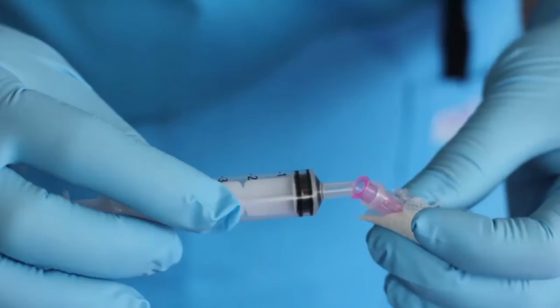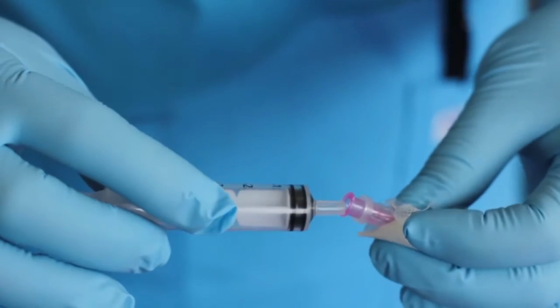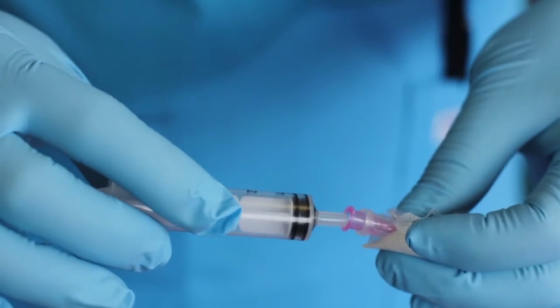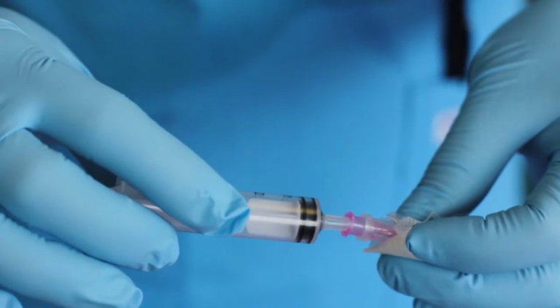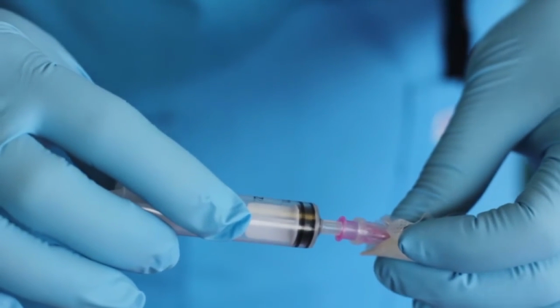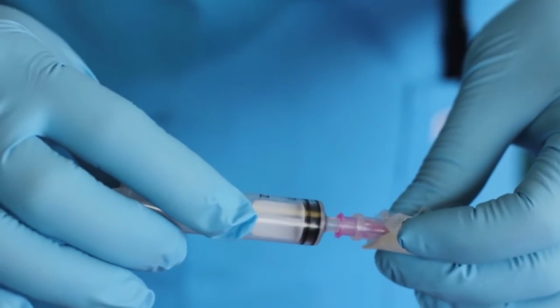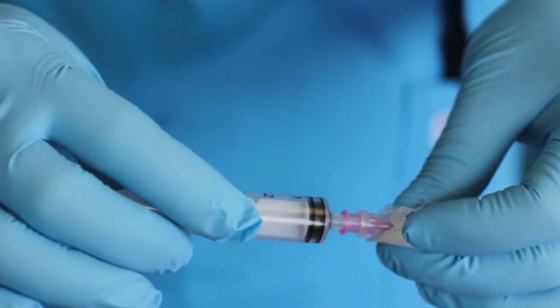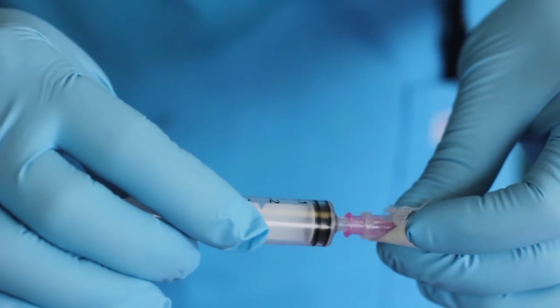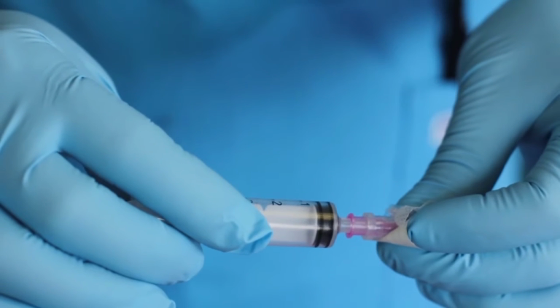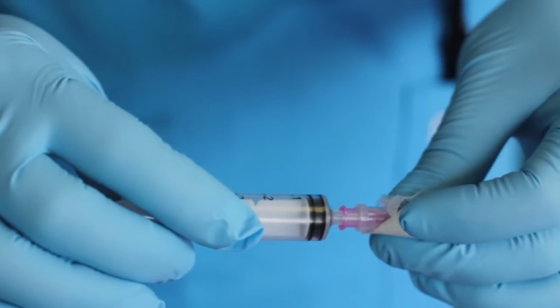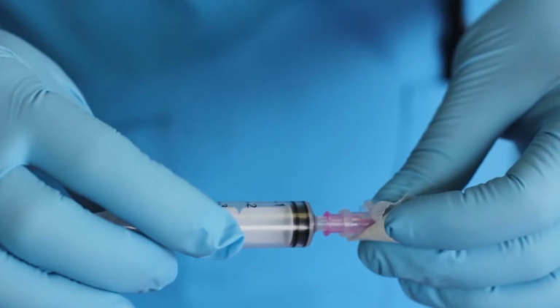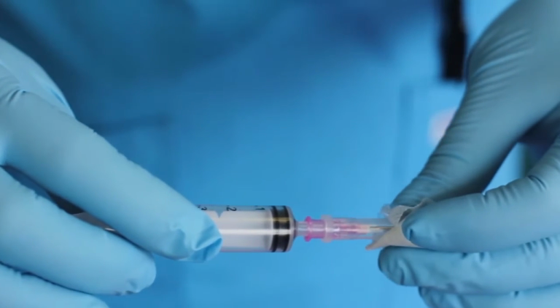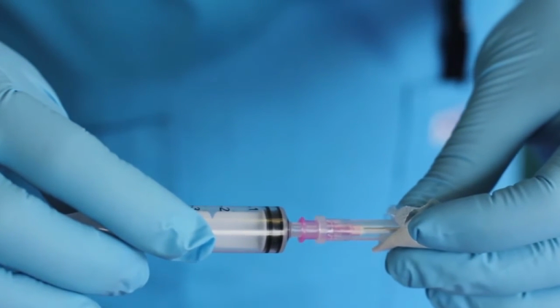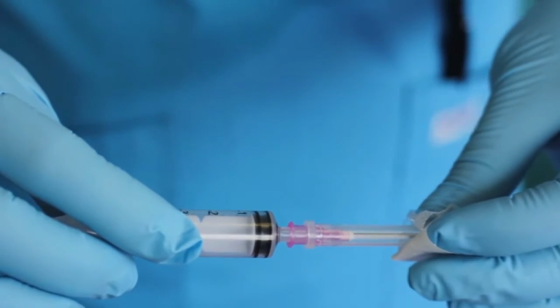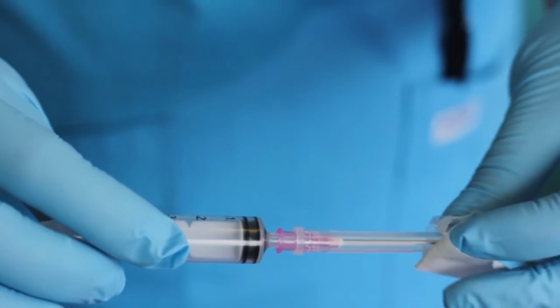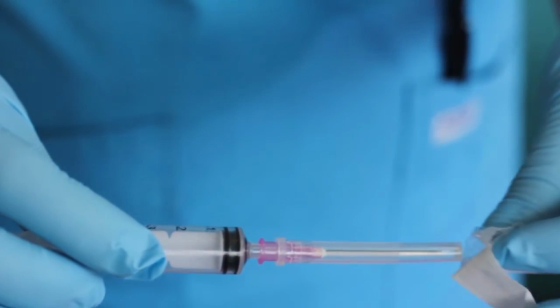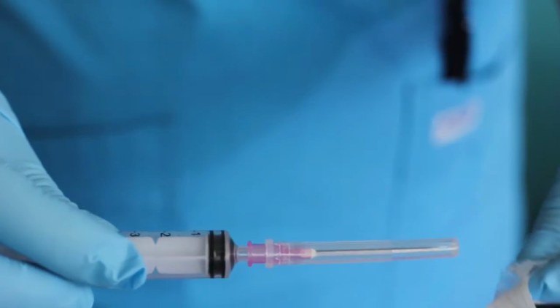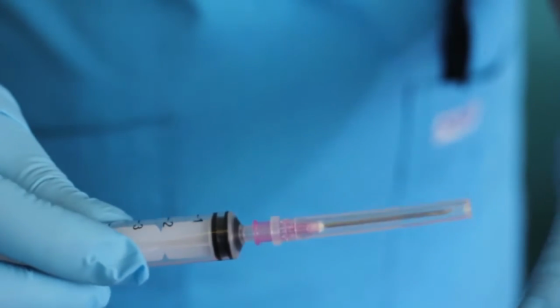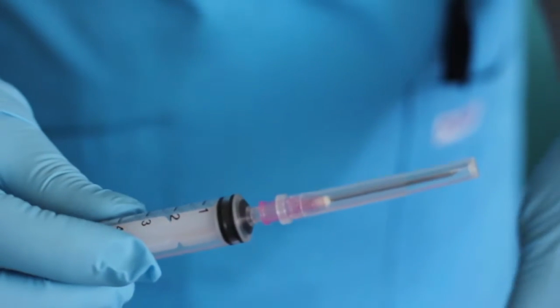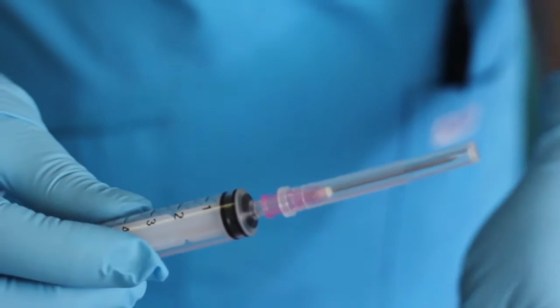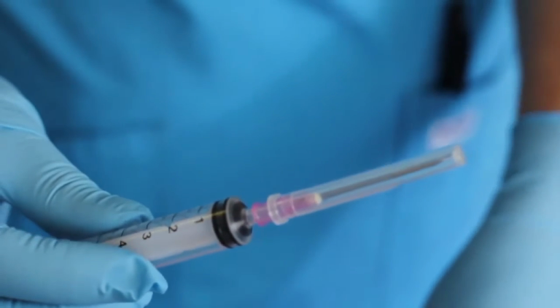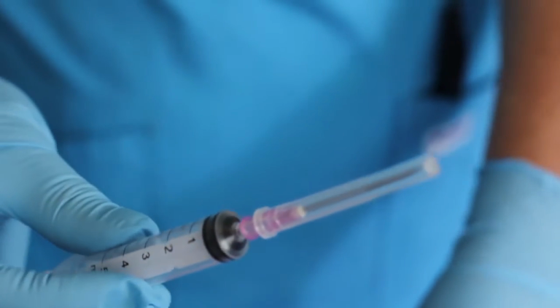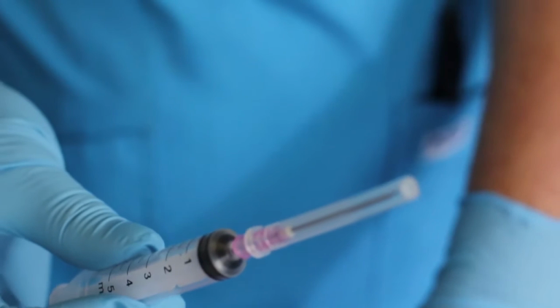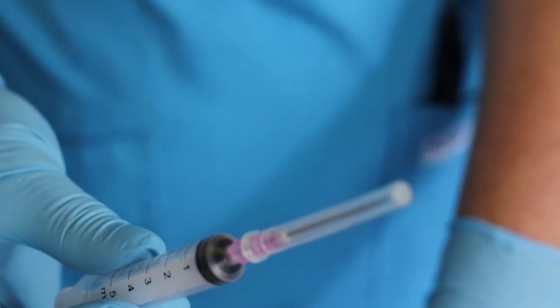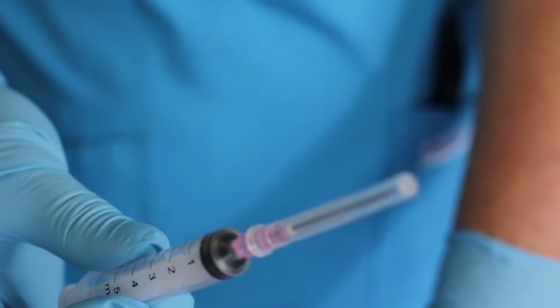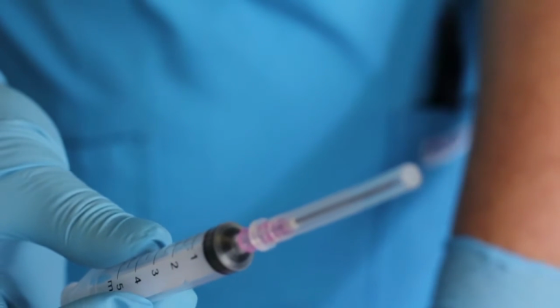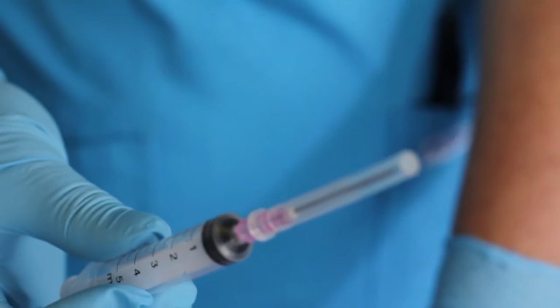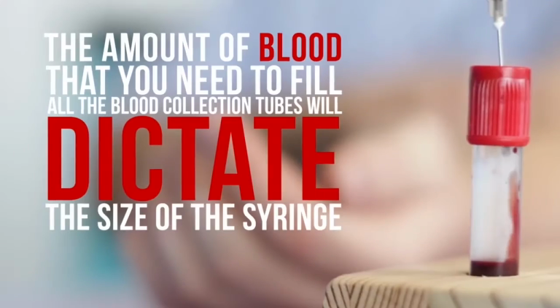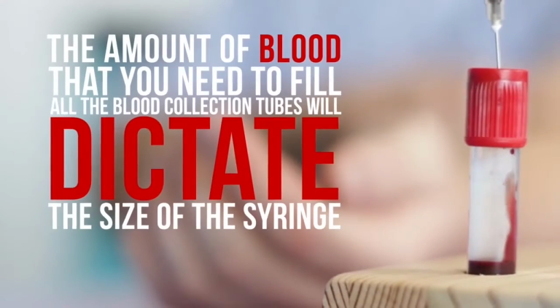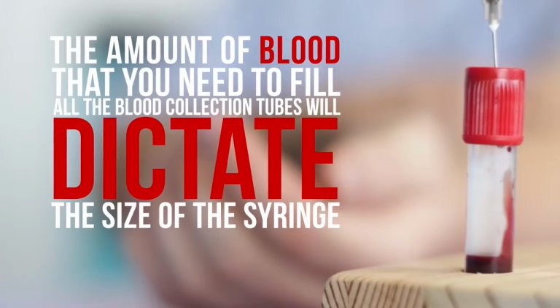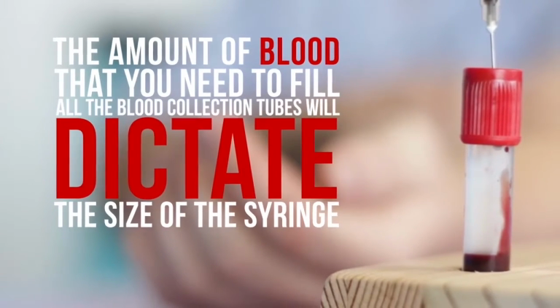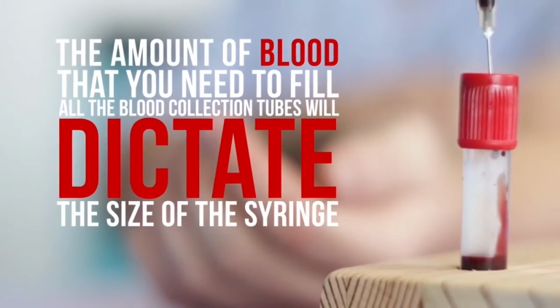Attach either the AutoSafe Reflex Safety Needle or a regular needle to a 5 or 10 milliliter syringe. The amount of blood that you need to fill all the blood collection tubes will dictate the size of the syringe.